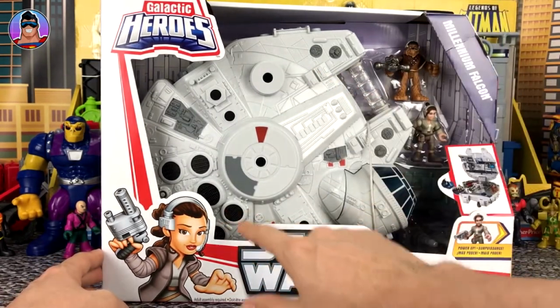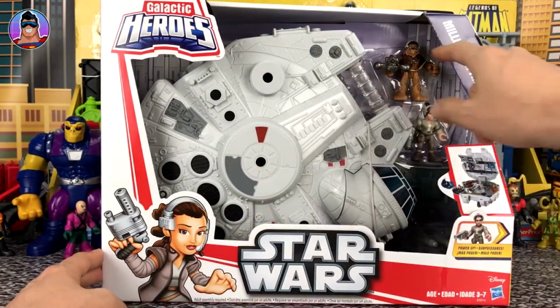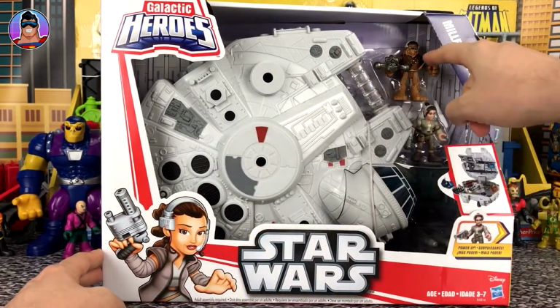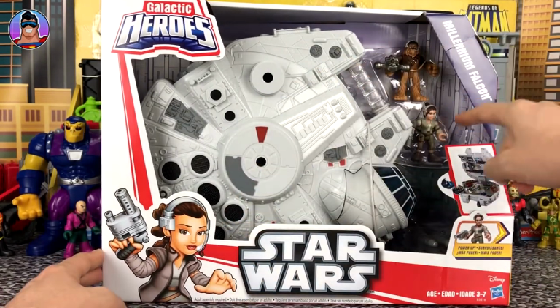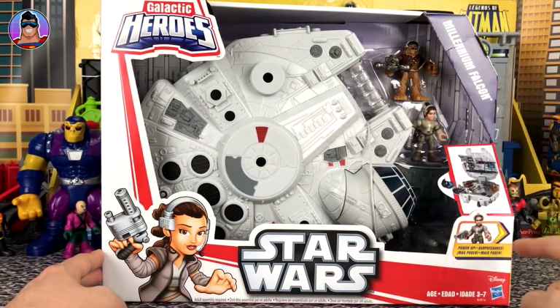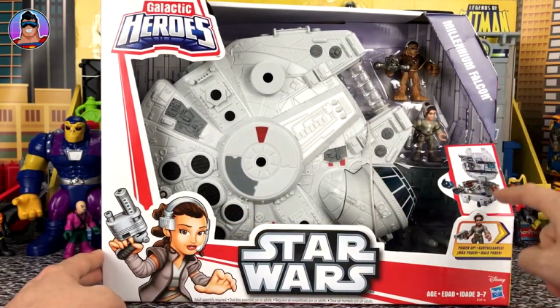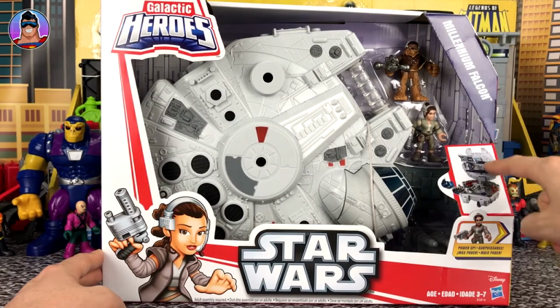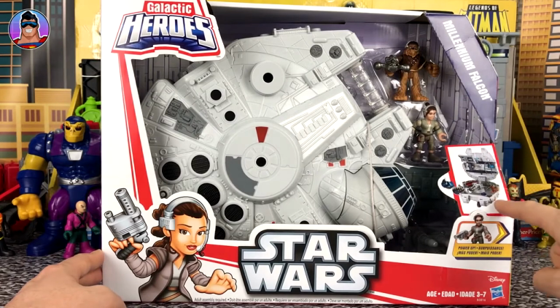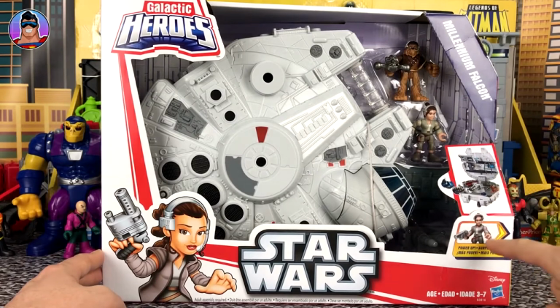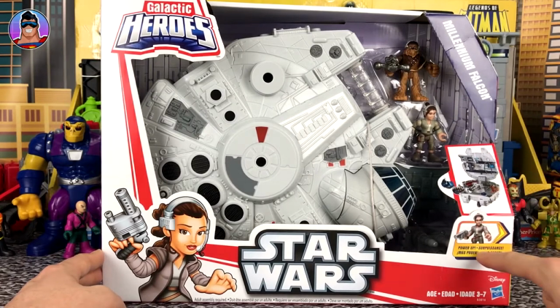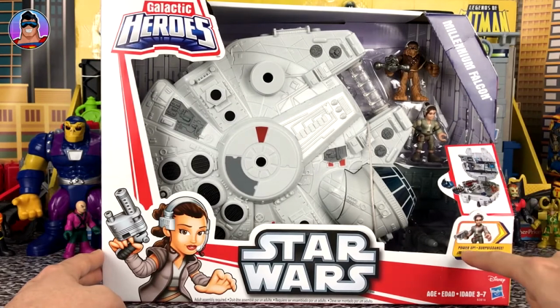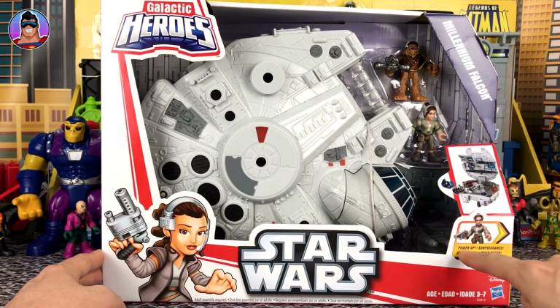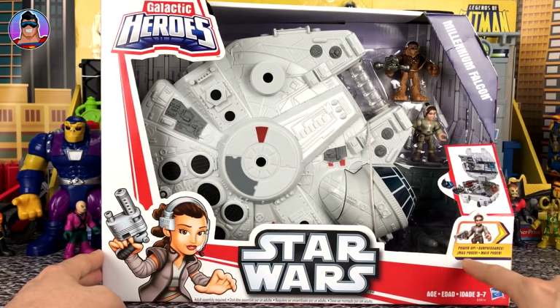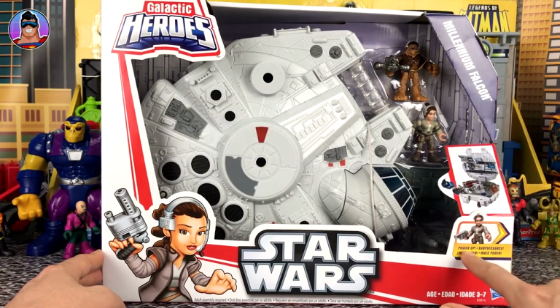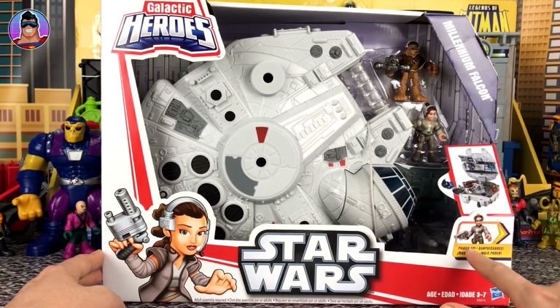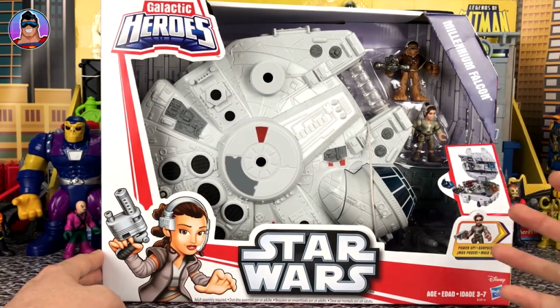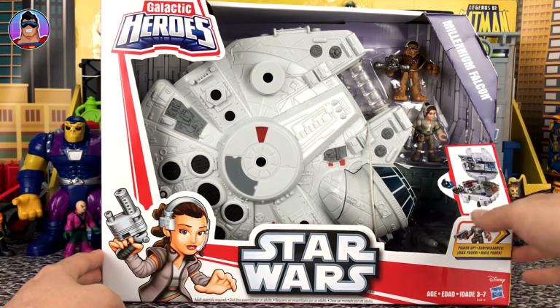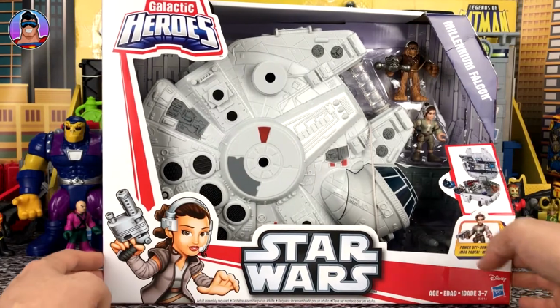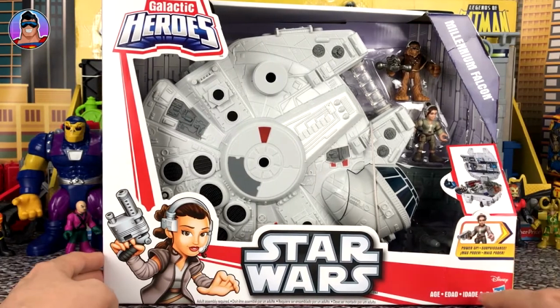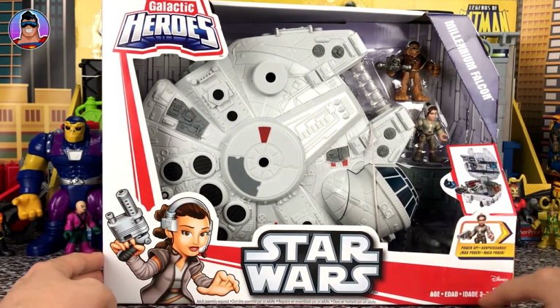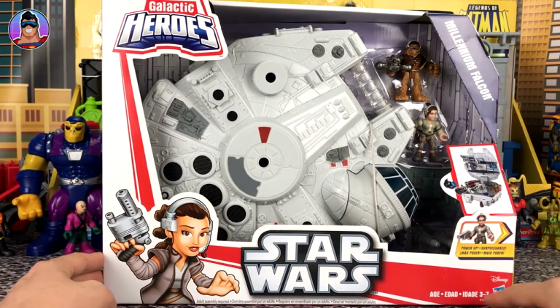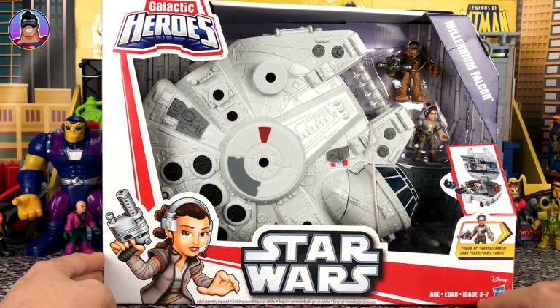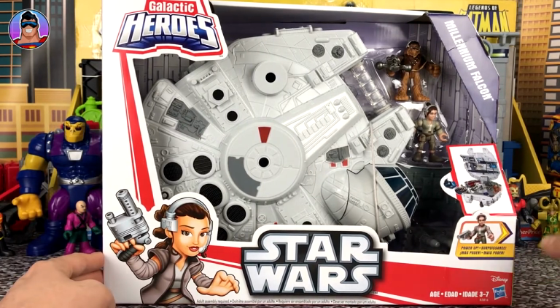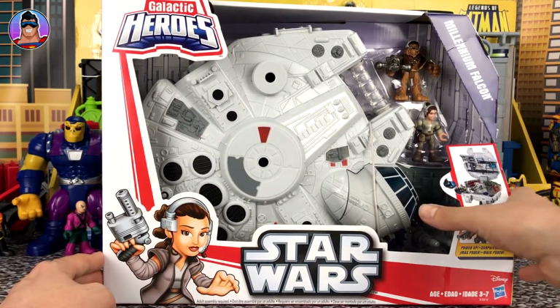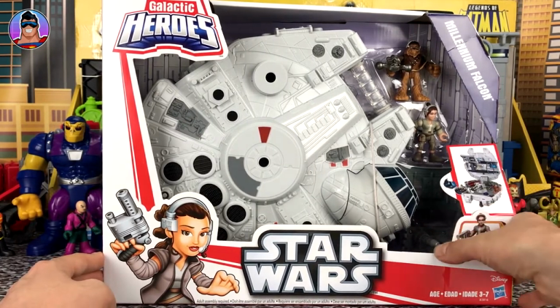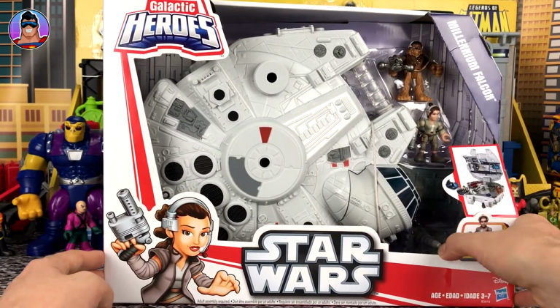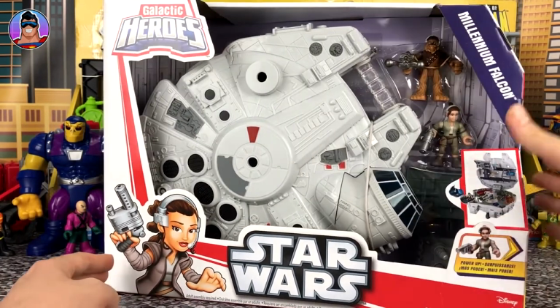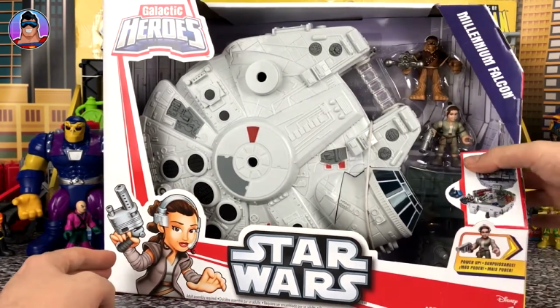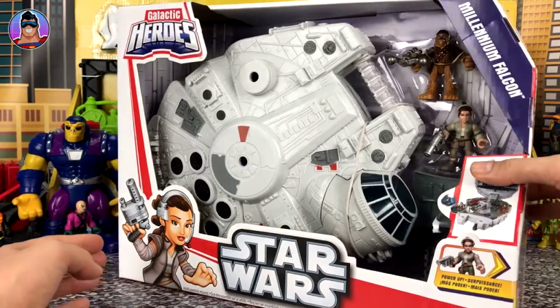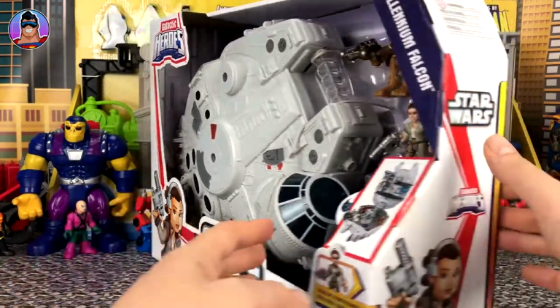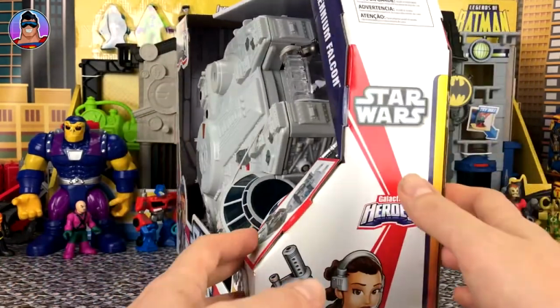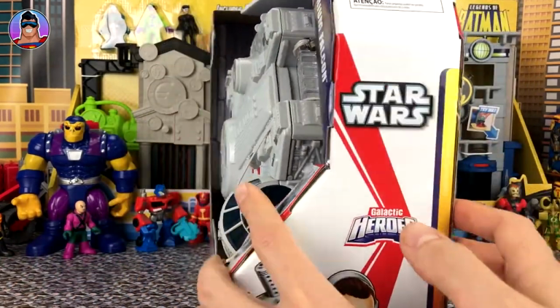We can see it comes with Chewbacca and Rey. Looks like it flips open in some way. It mentions 'power-up' — I don't know what that's about — and it looks like it's for ages three to seven. Now let's spin it around, it's a very big box.